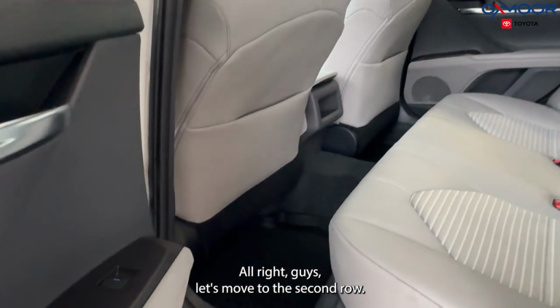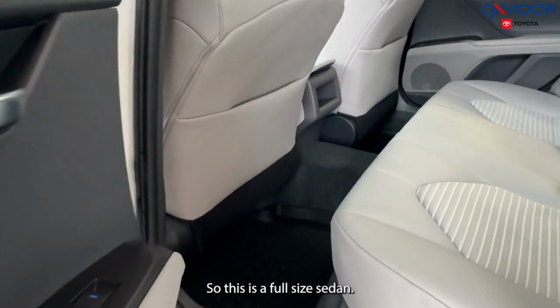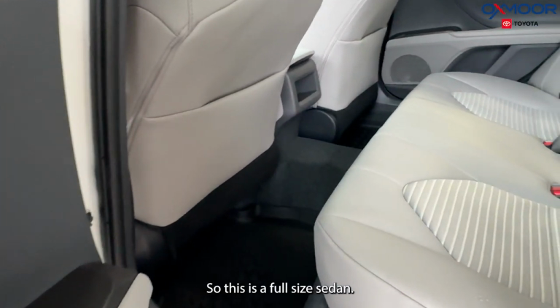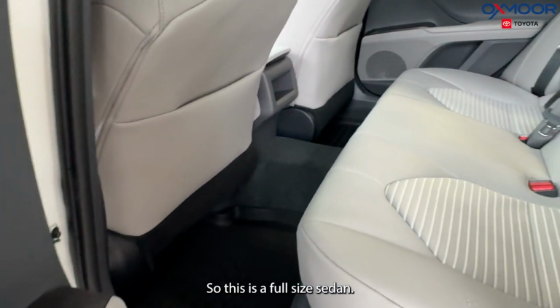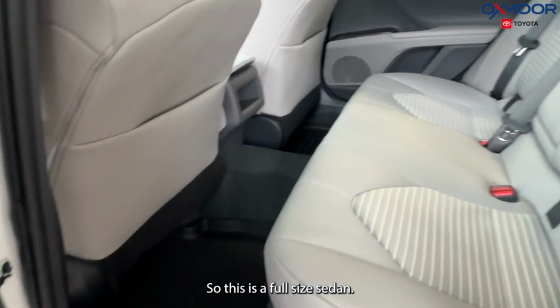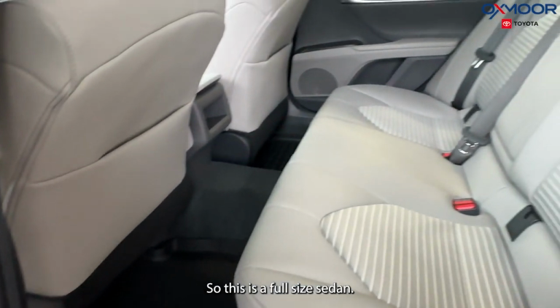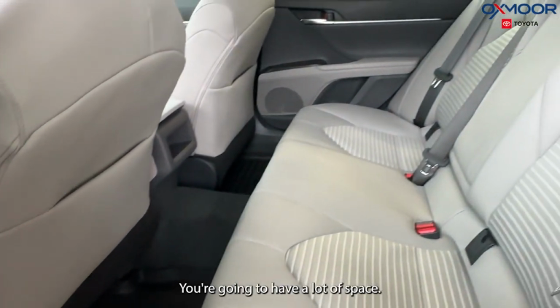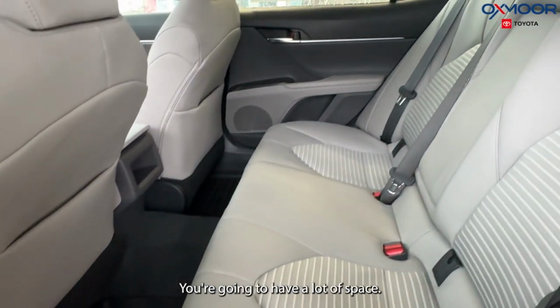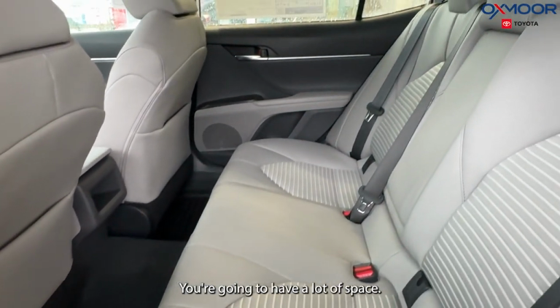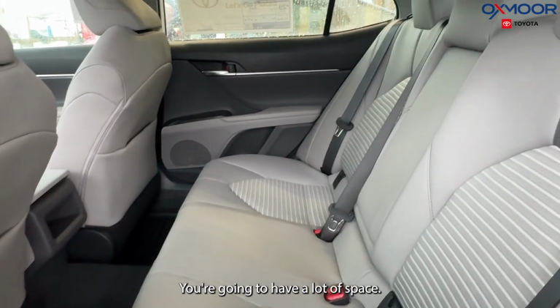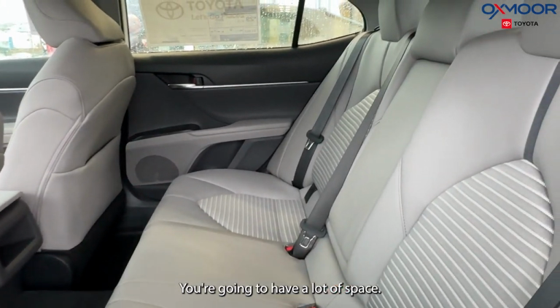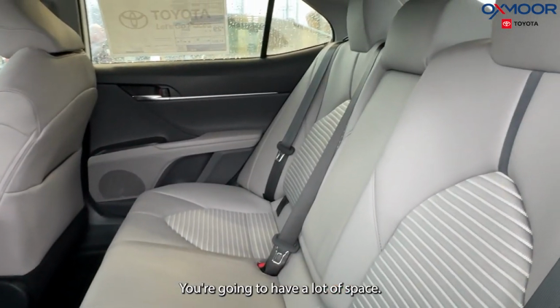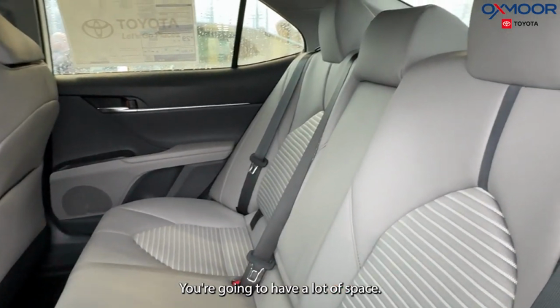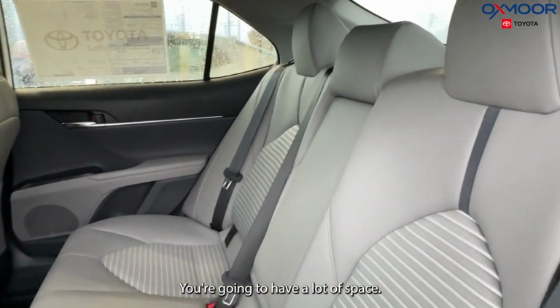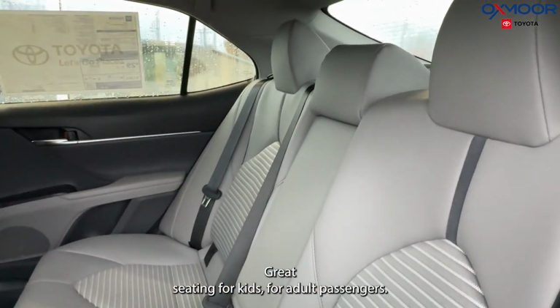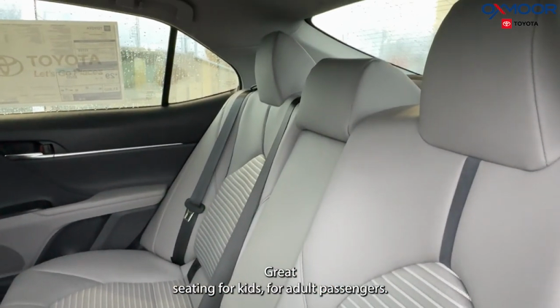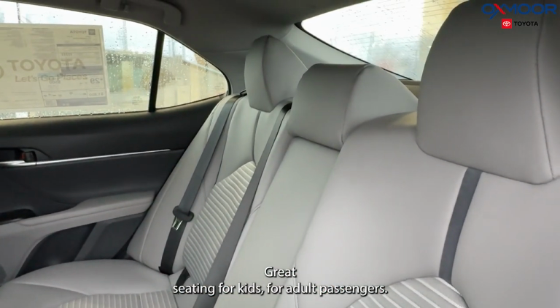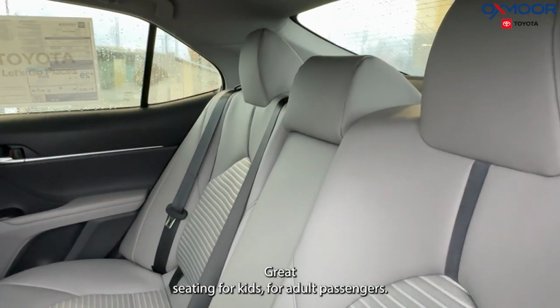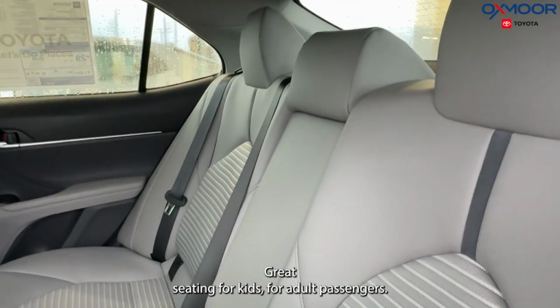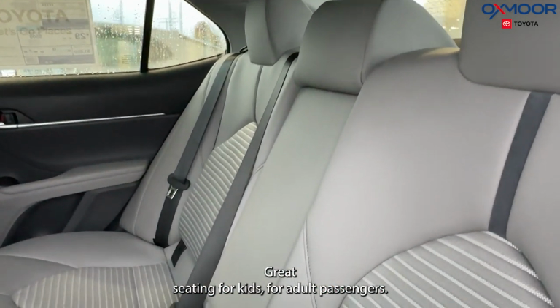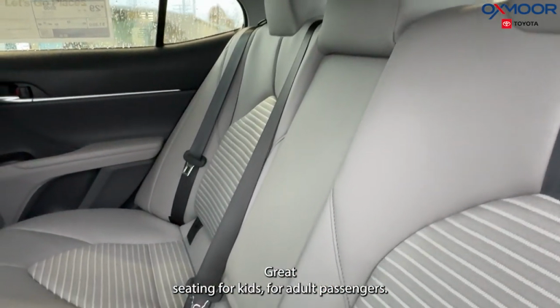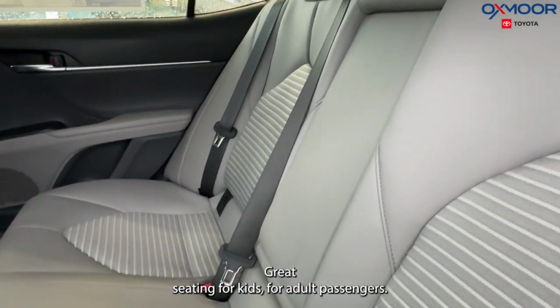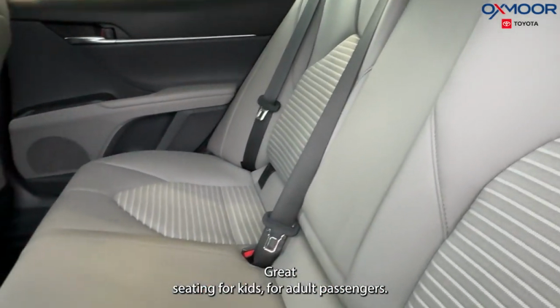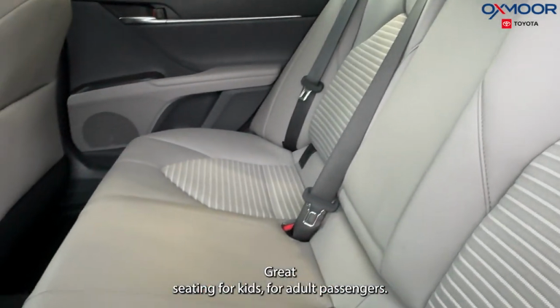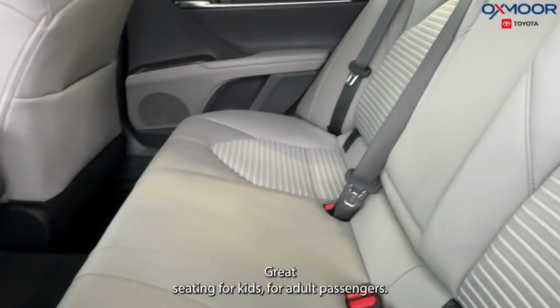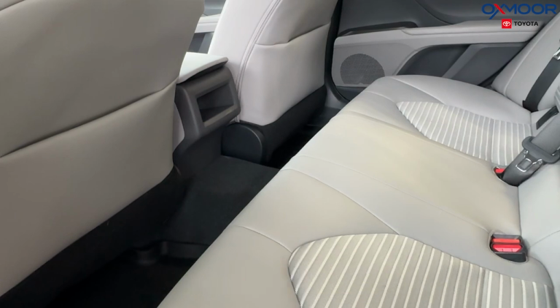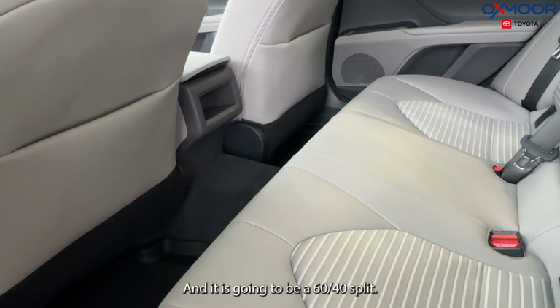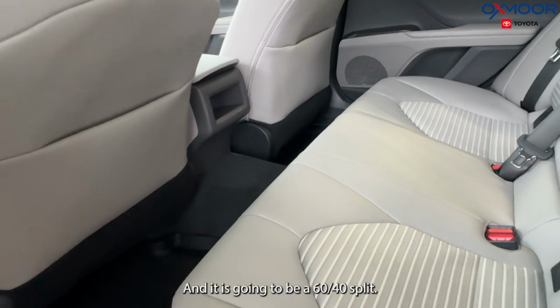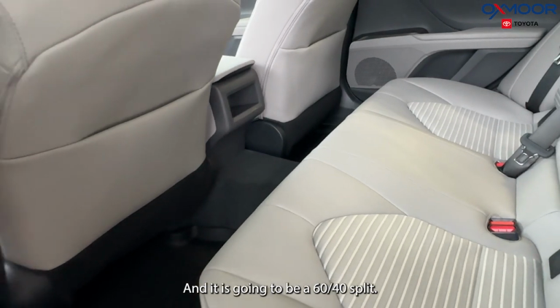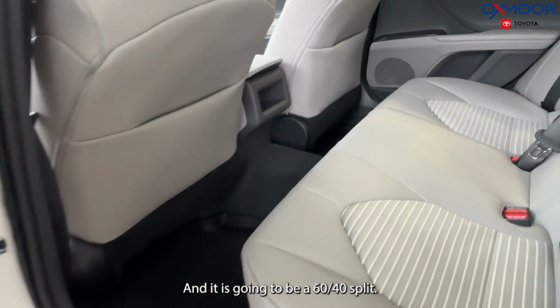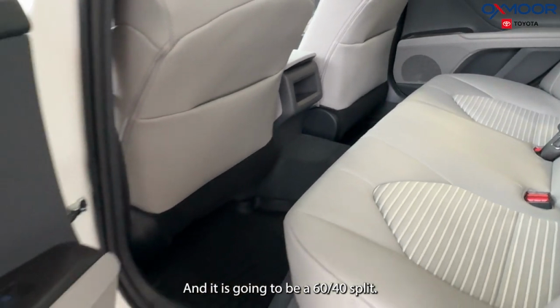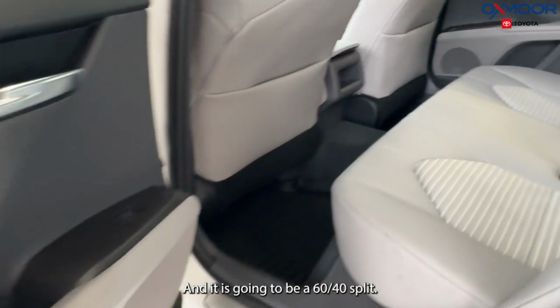This is a full-size sedan so you are going to have a lot of space — great seating for kids and adult passengers, and it is going to be a 60-40 split.